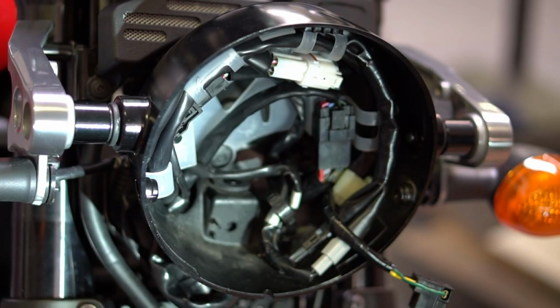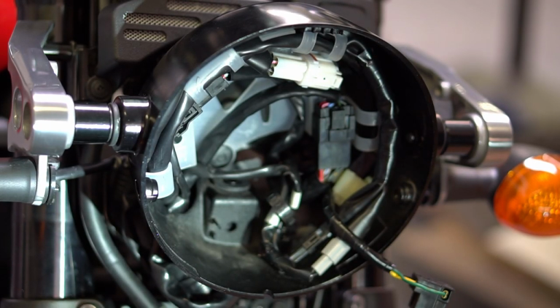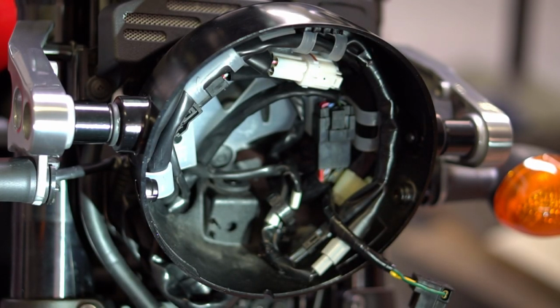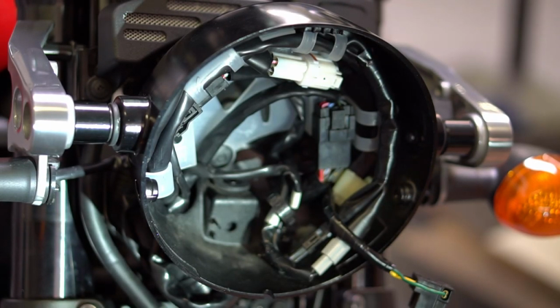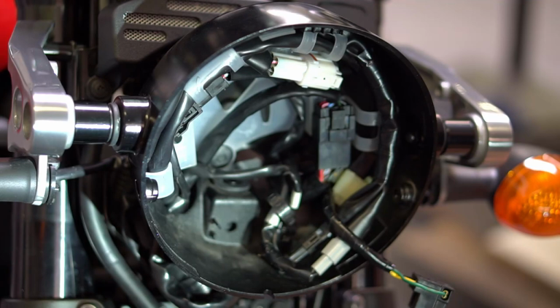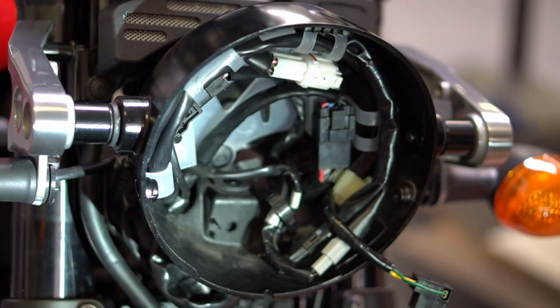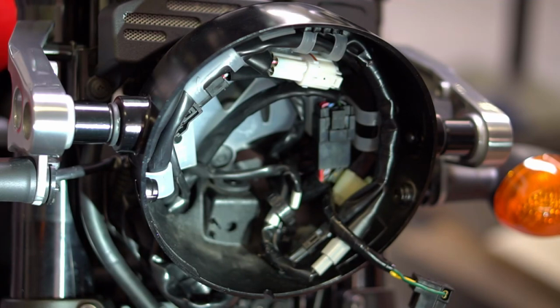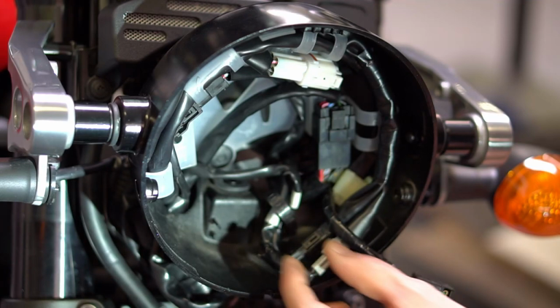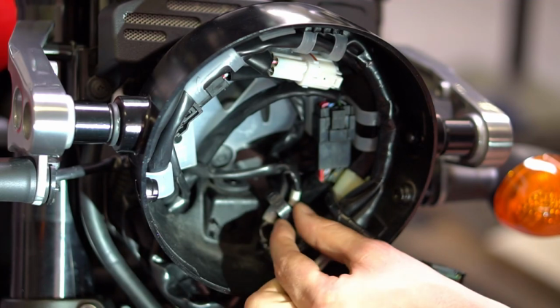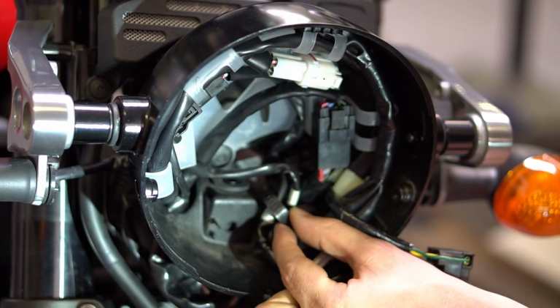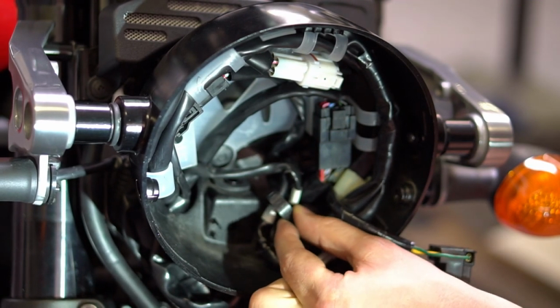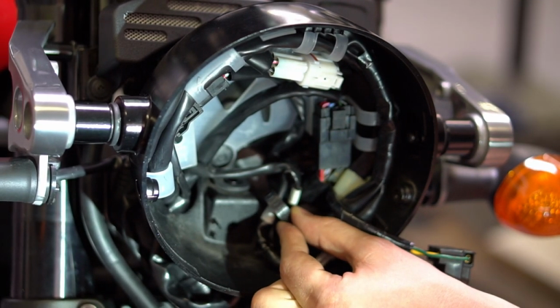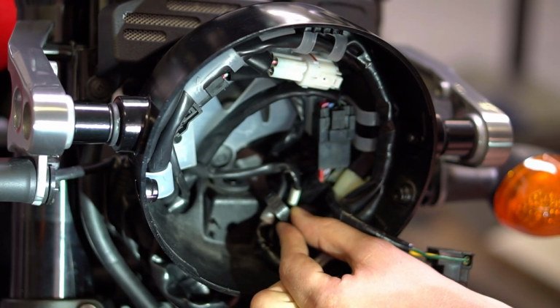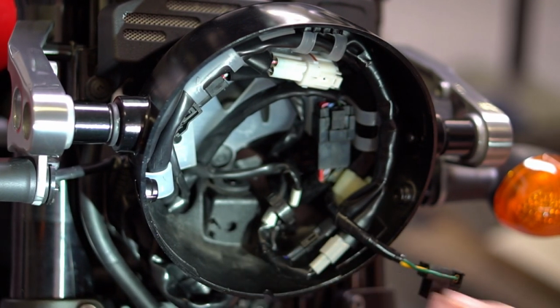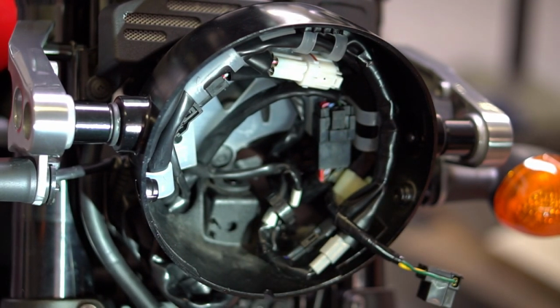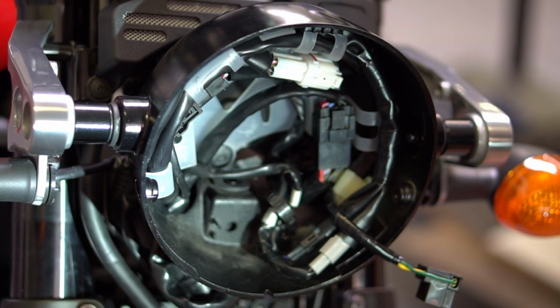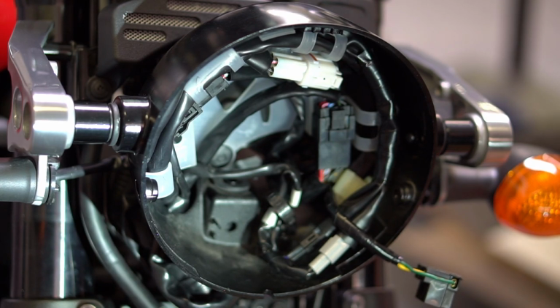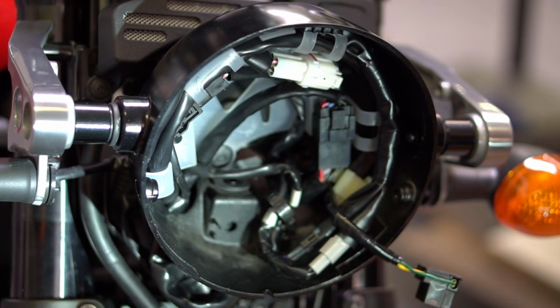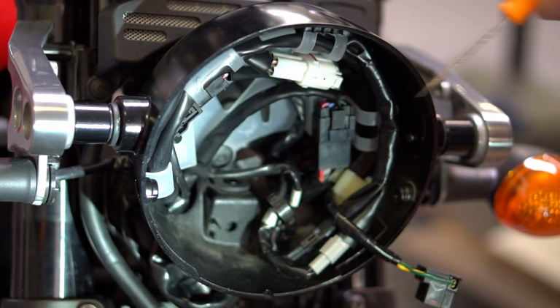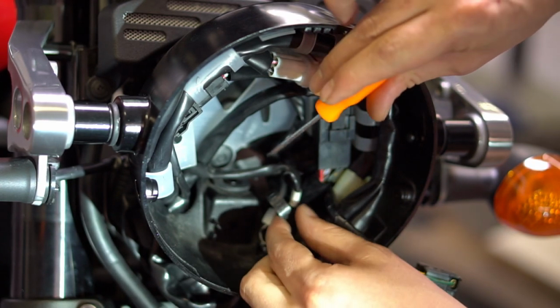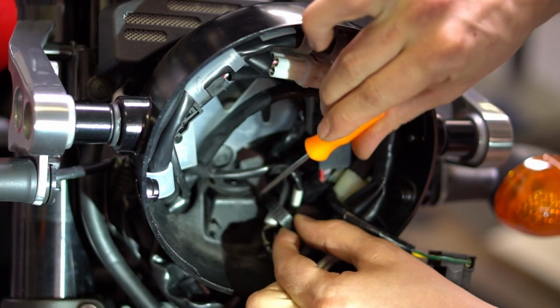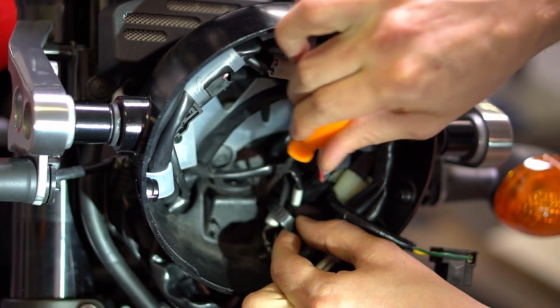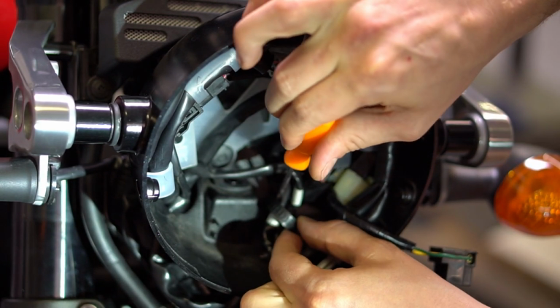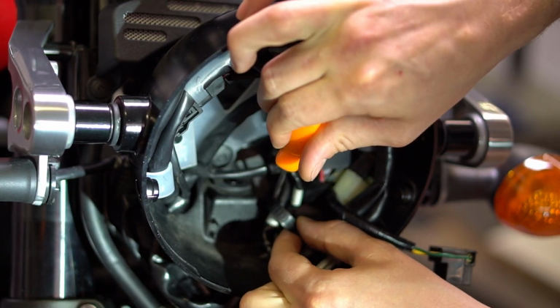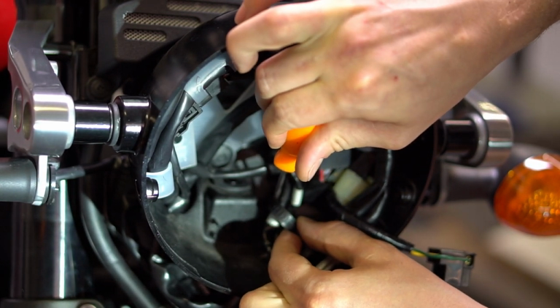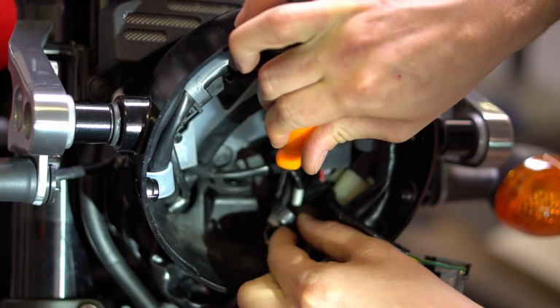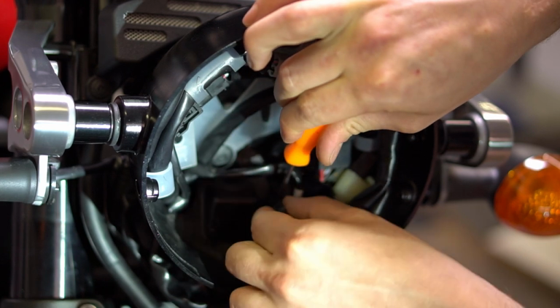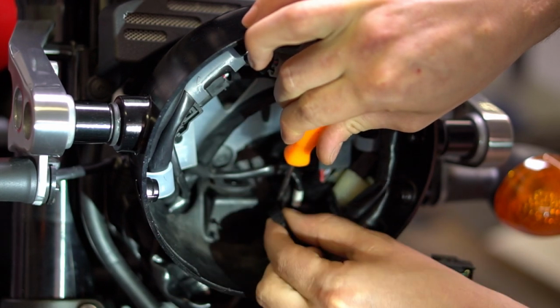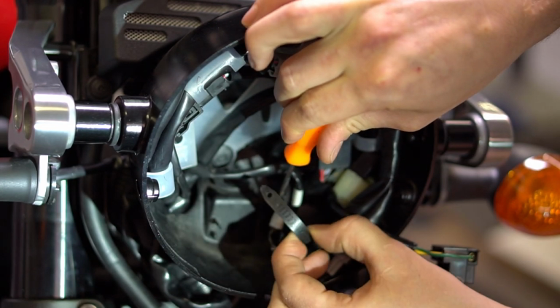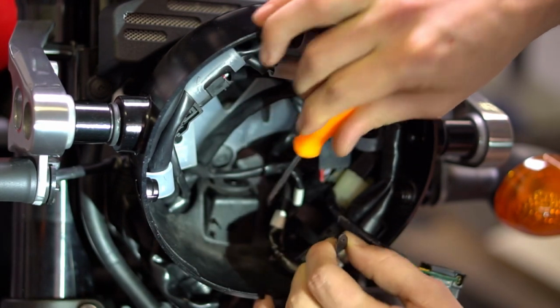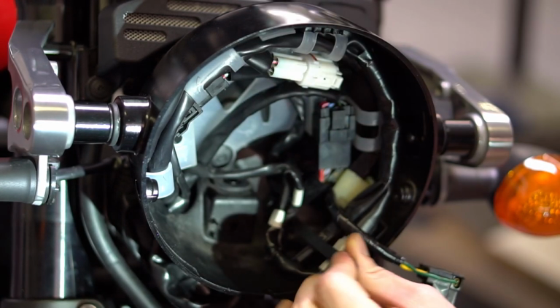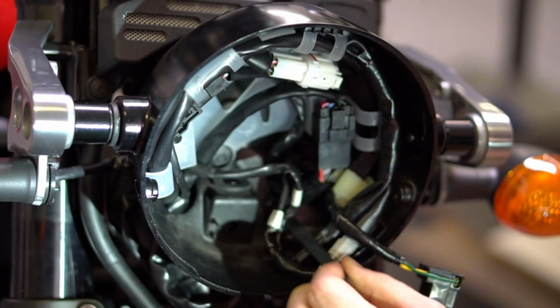Now that the headlight is removed, the next step is to loosen up this wire tie right here. To do that use a pick or a small flat head, reach behind it, hit the release and pull it out — just like that.